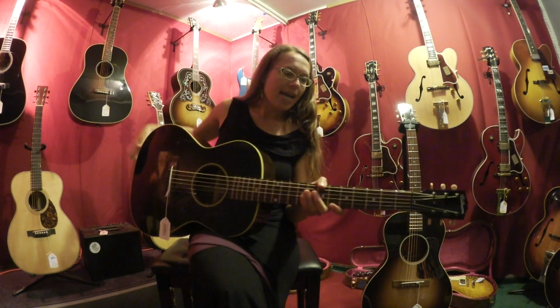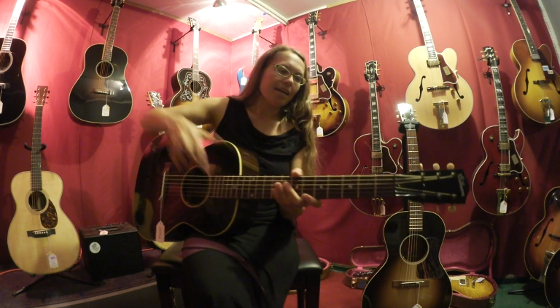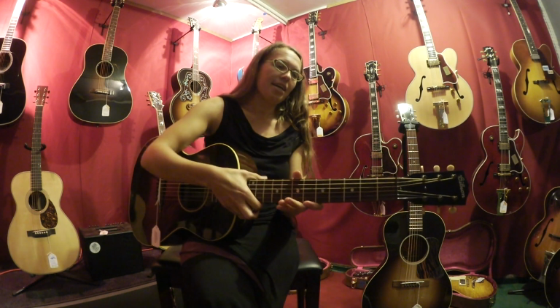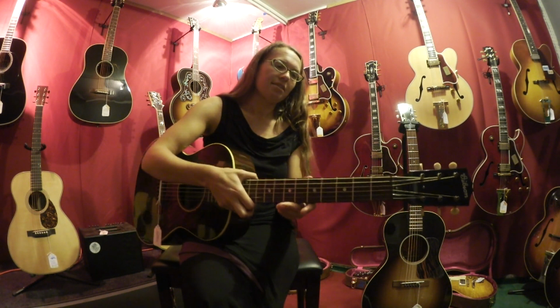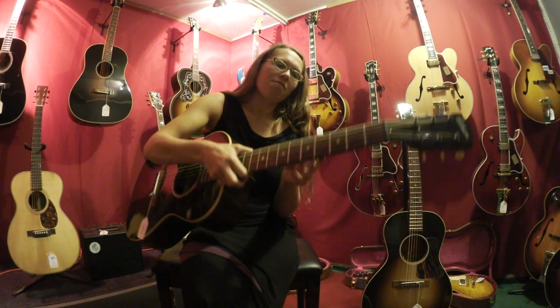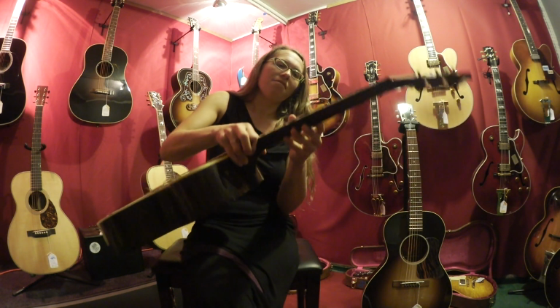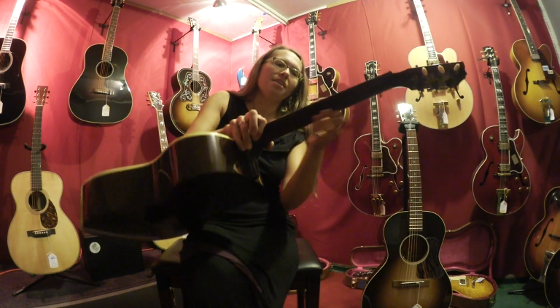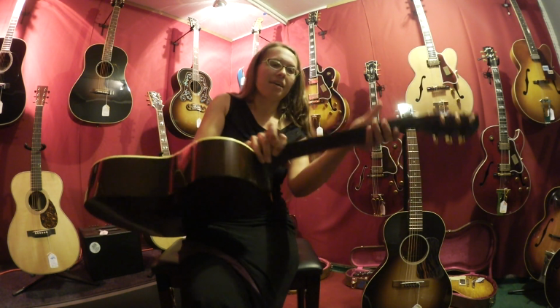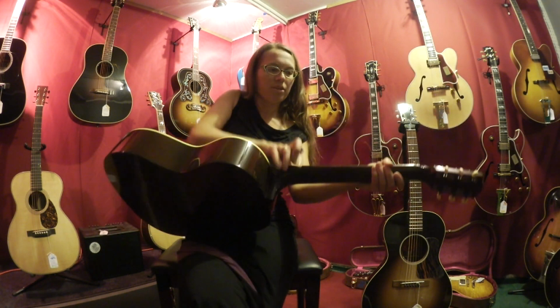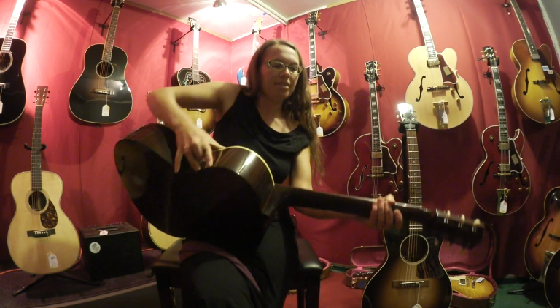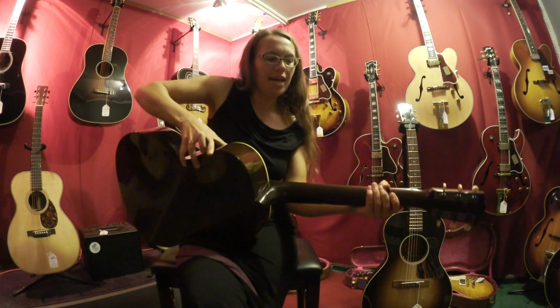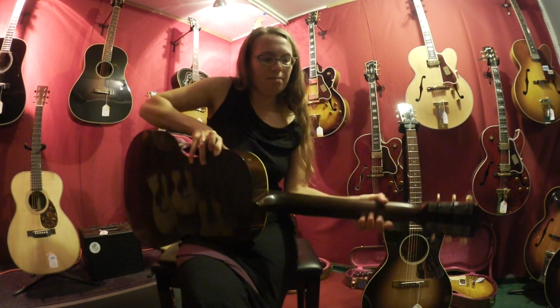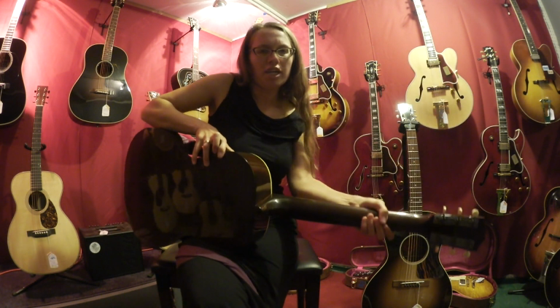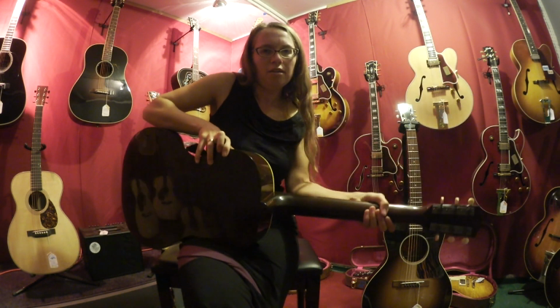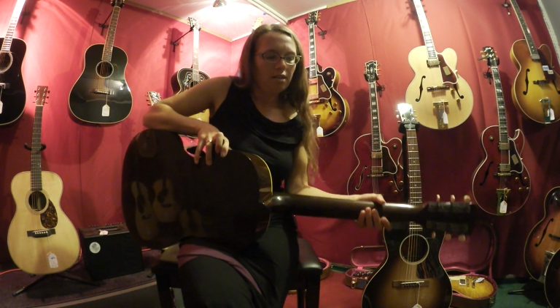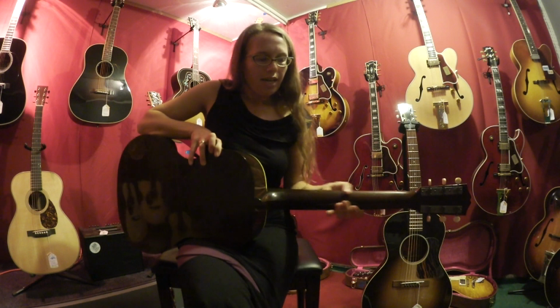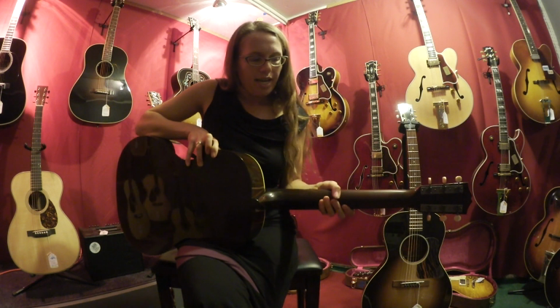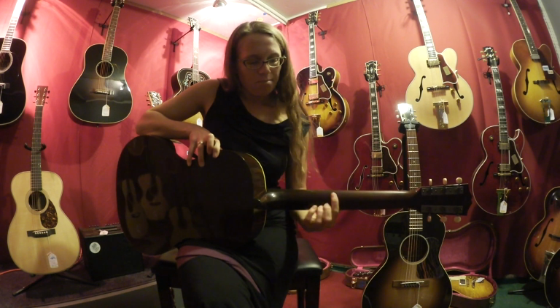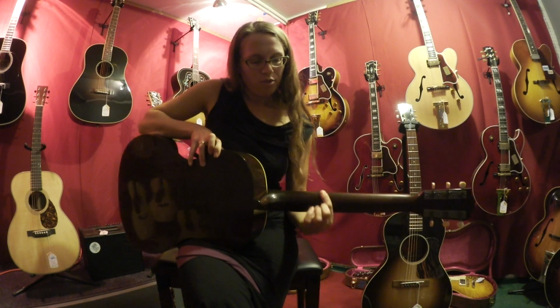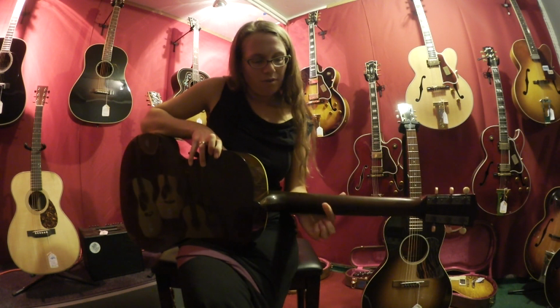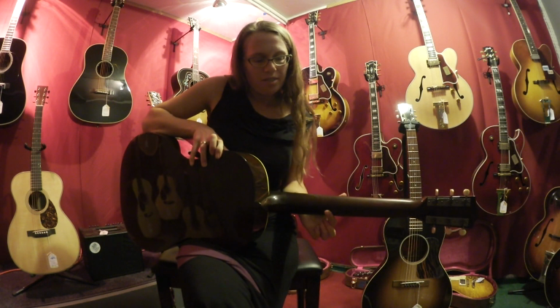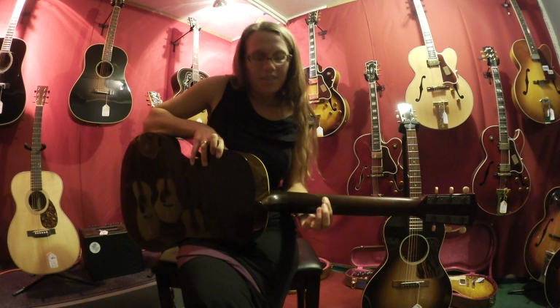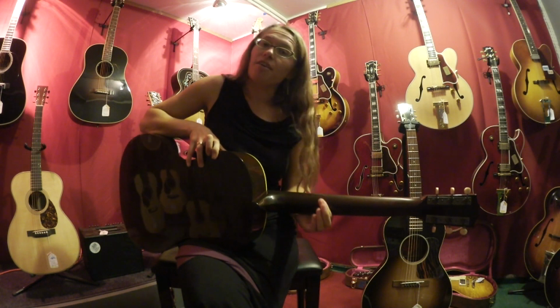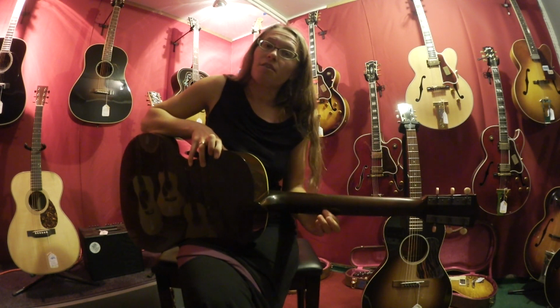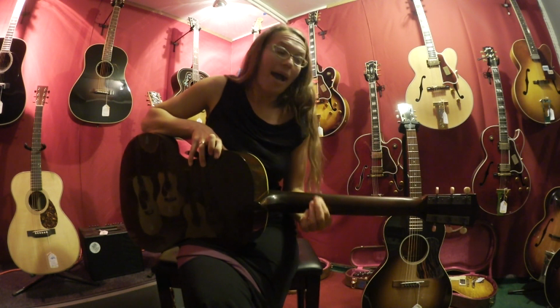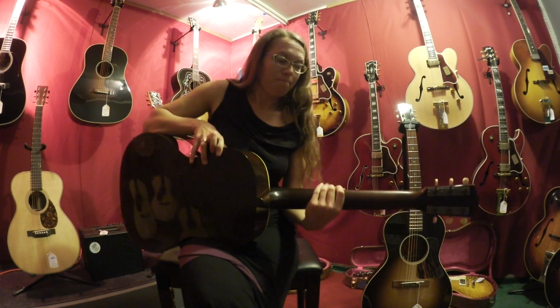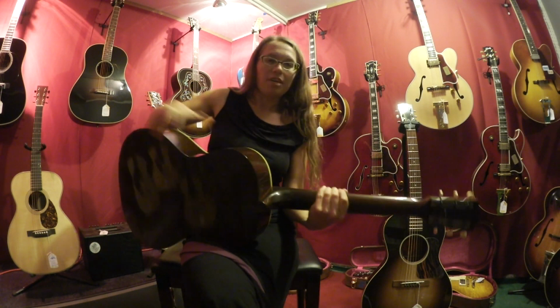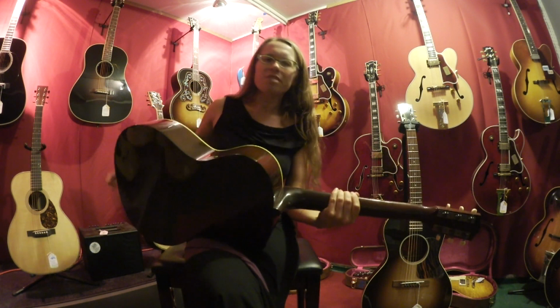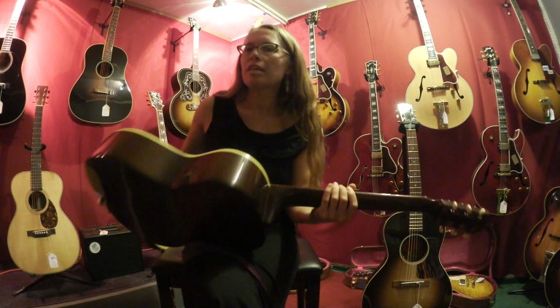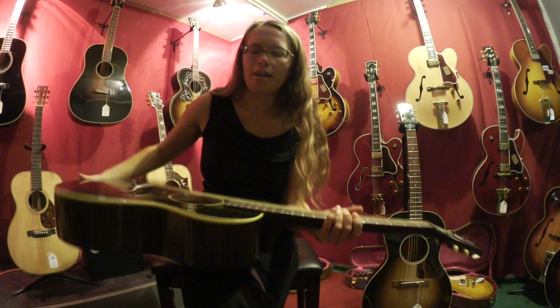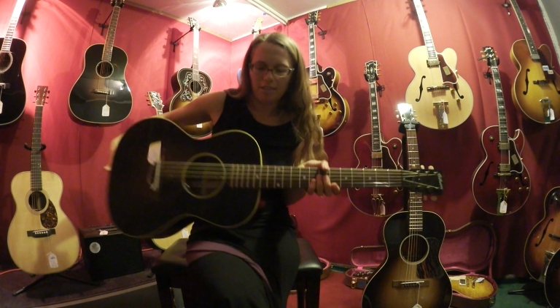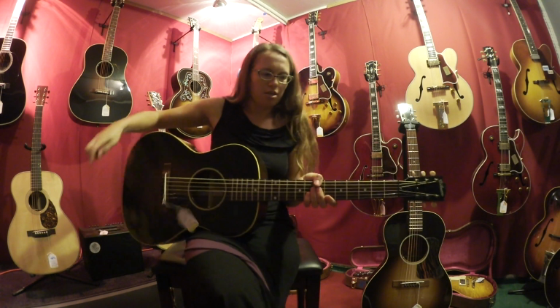And it has a modified V neck, which means the neck is a bit chunkier, and it comes to almost a V angle on the back. So it almost feels like you're playing a classical guitar.